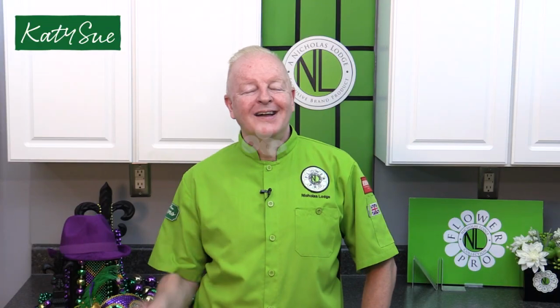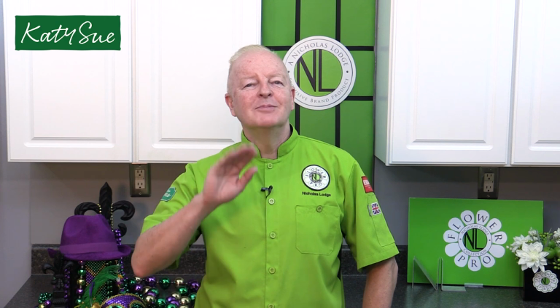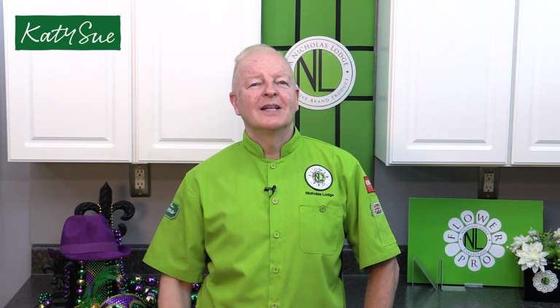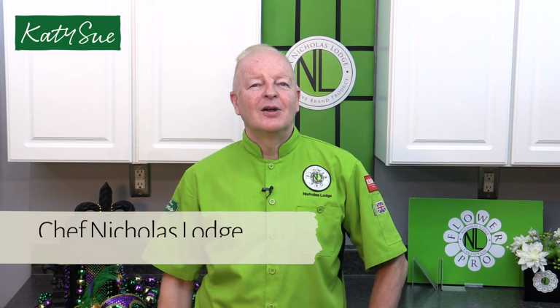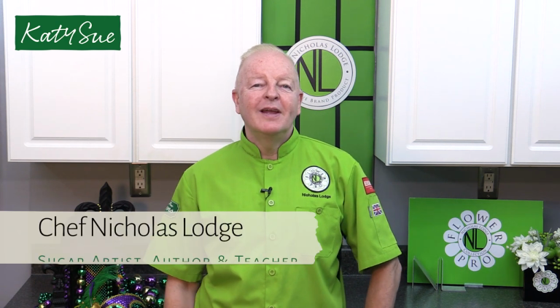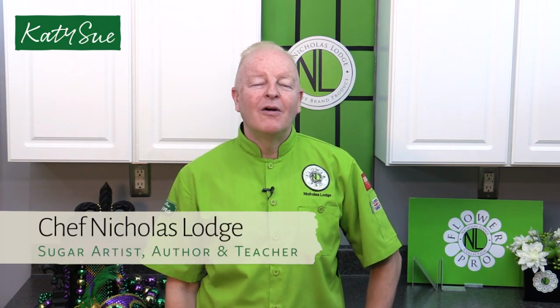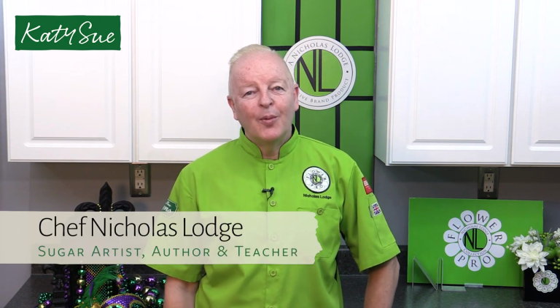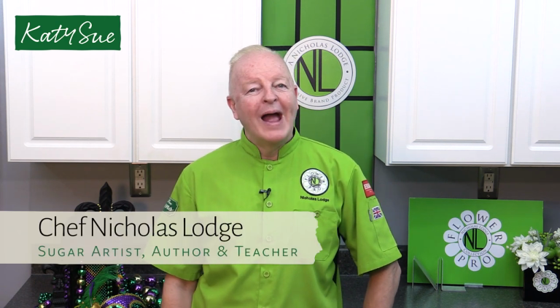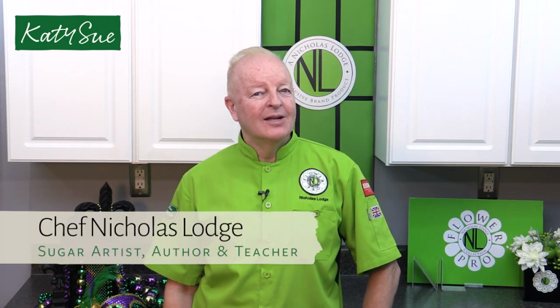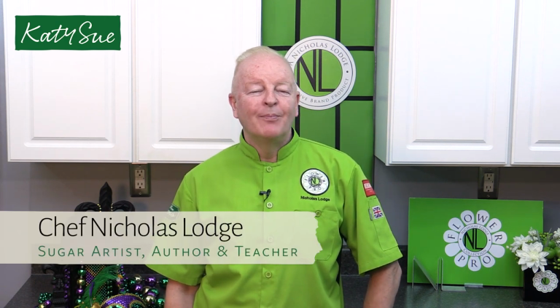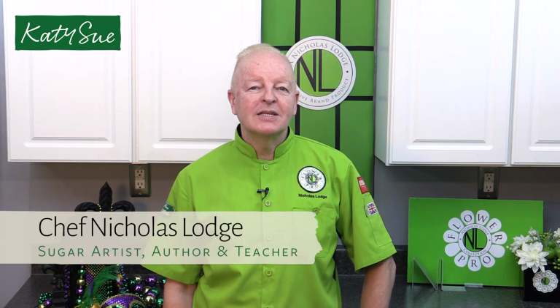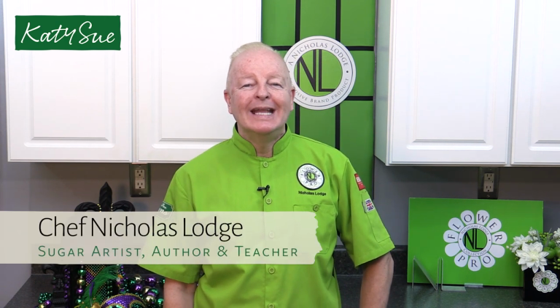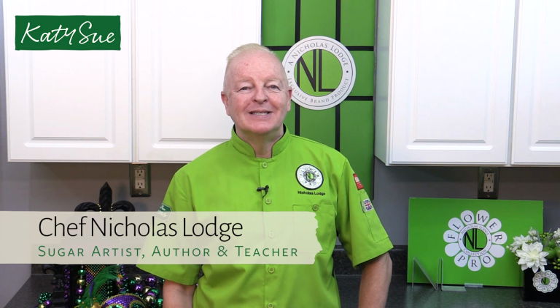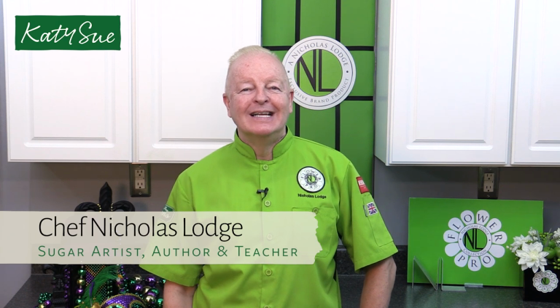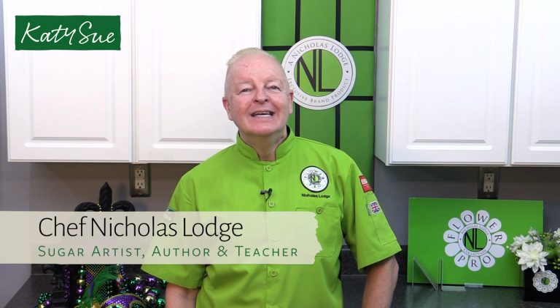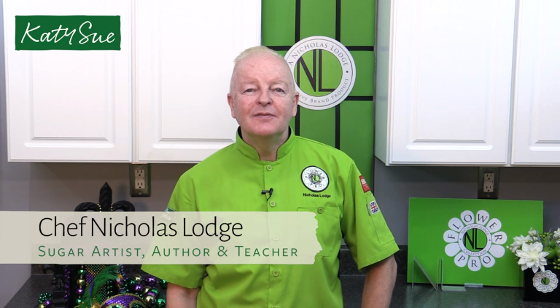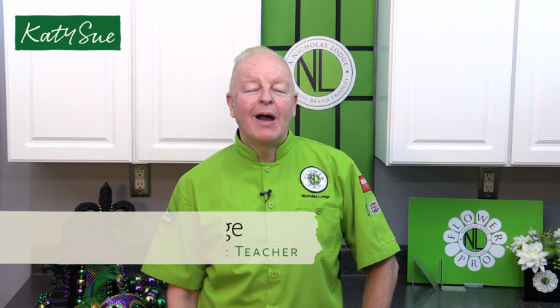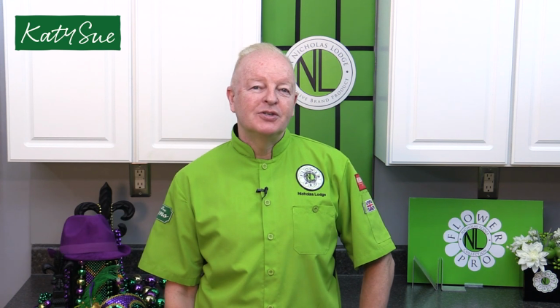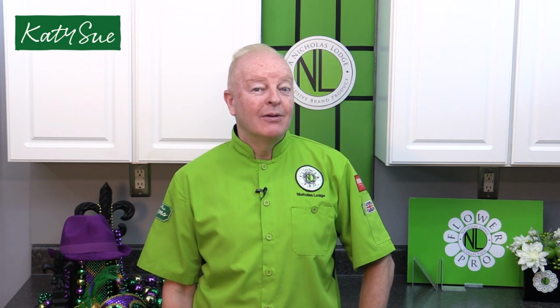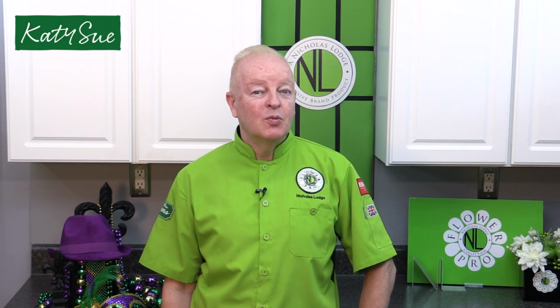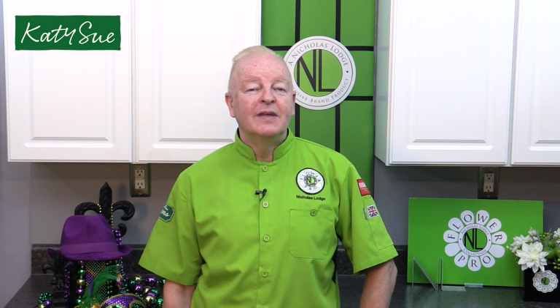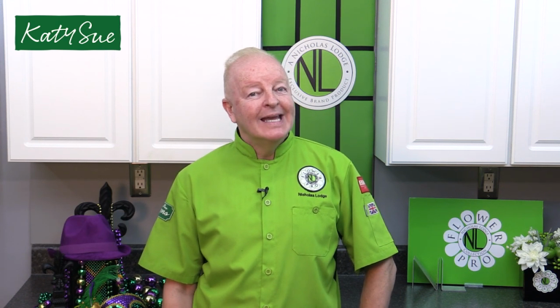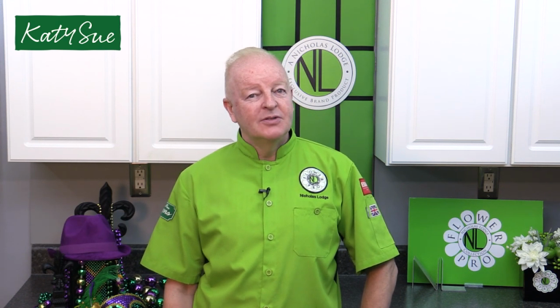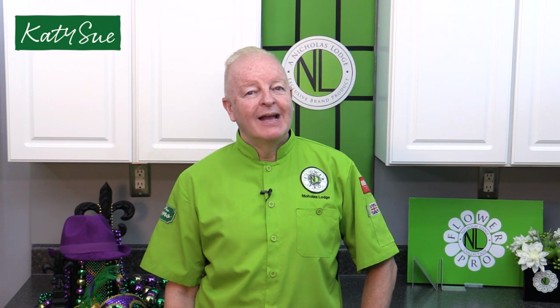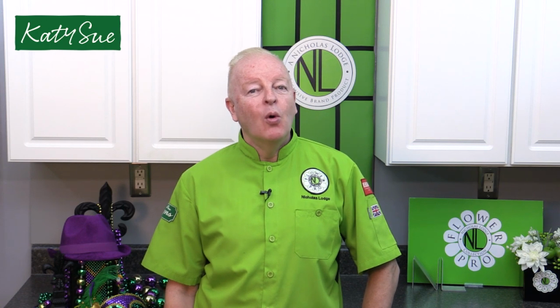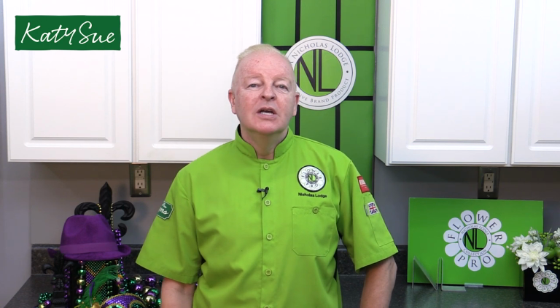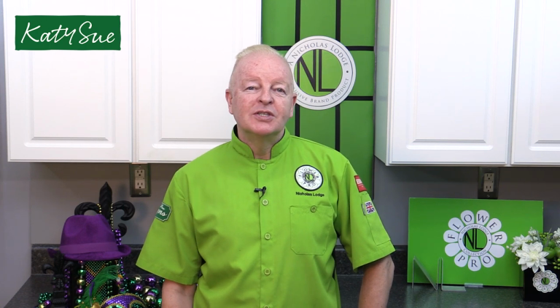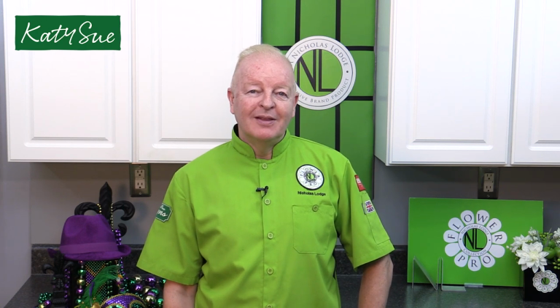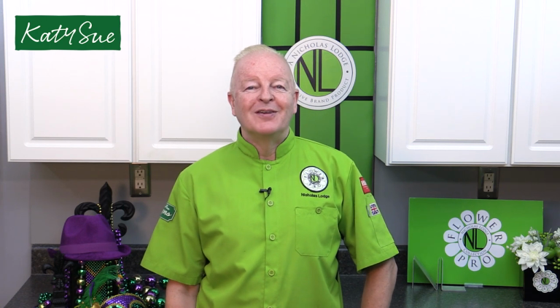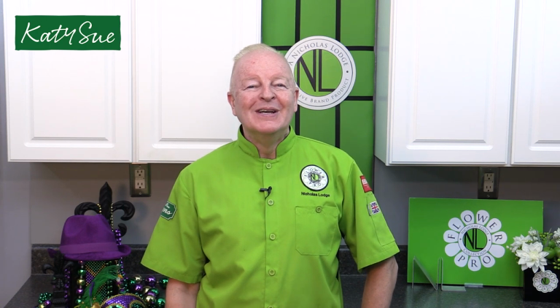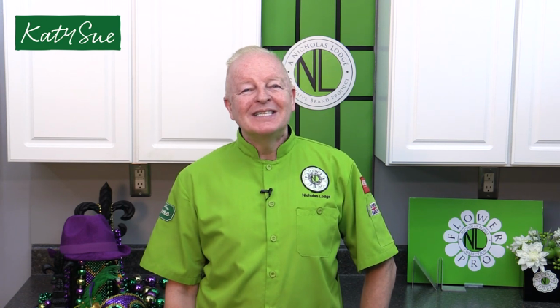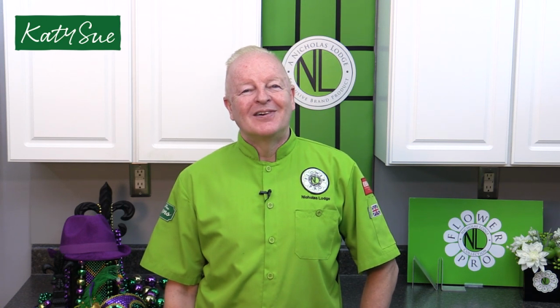Hi, I'm Chef Nicholas Lodge, creator of Flower Pro and NL brand products for Katy Sioux Designs. In this video, I'm going to show you how to use one of the Katy Sioux Designs molds, which is going to be the feathers. So let's get started.